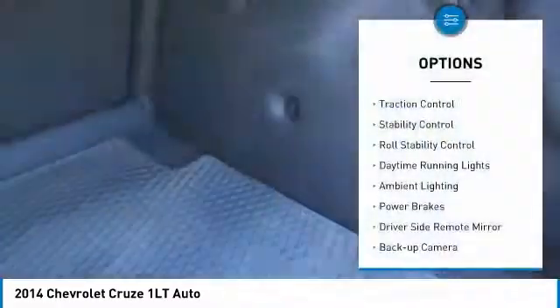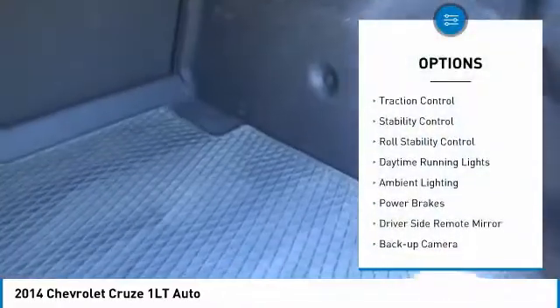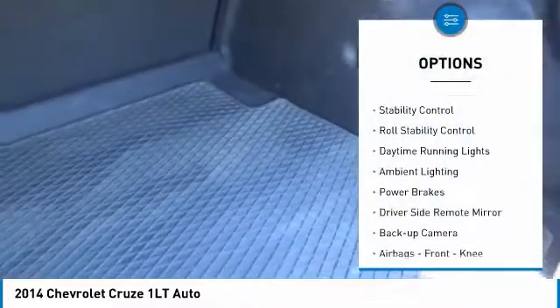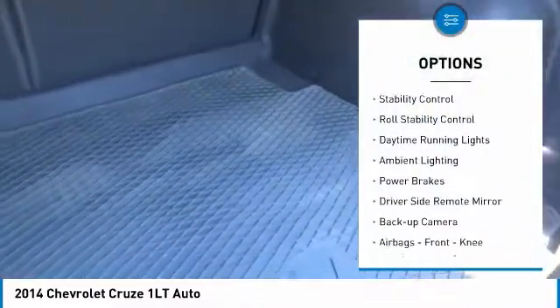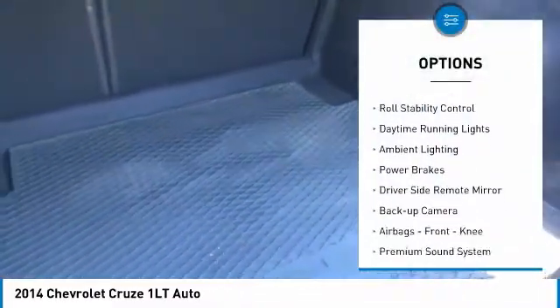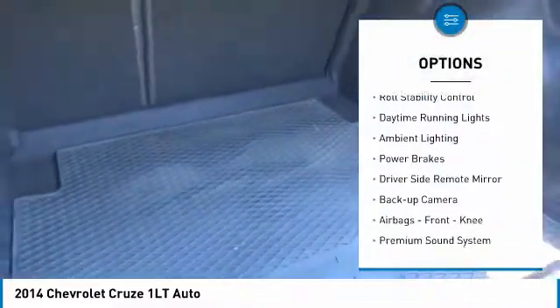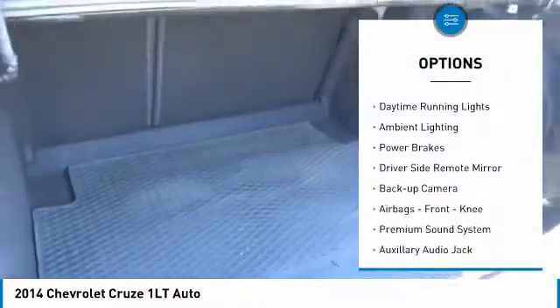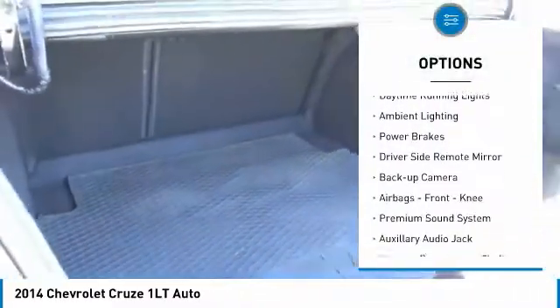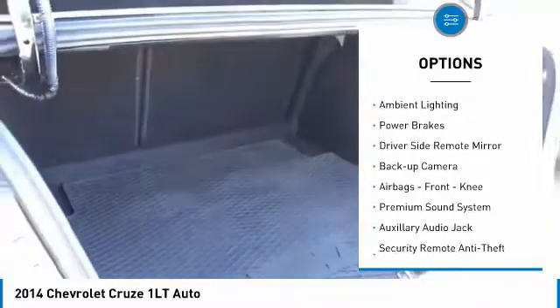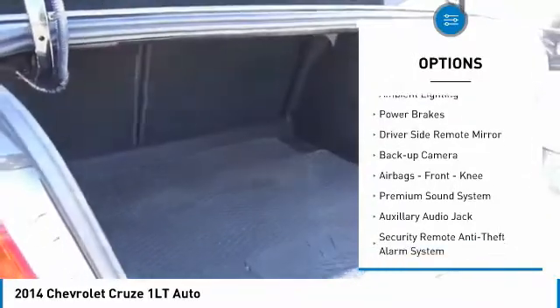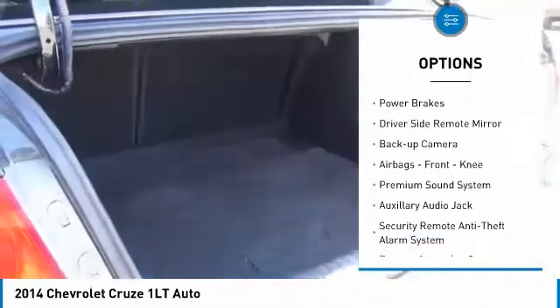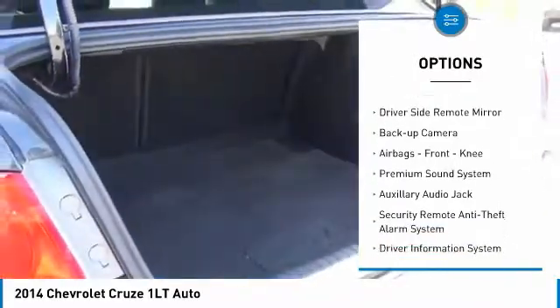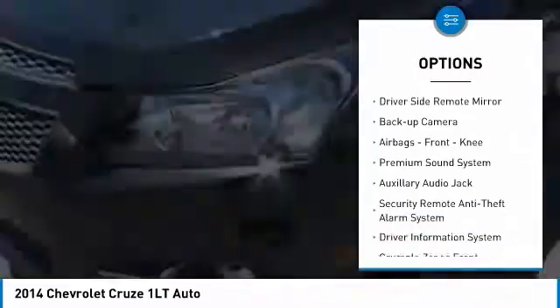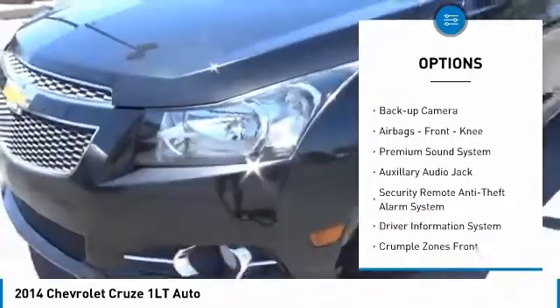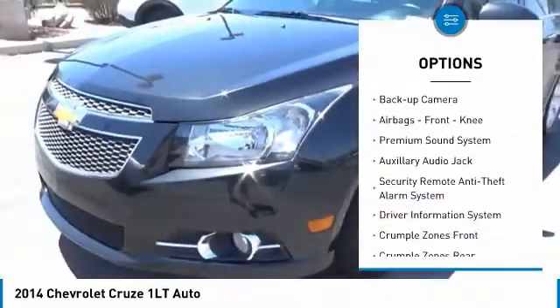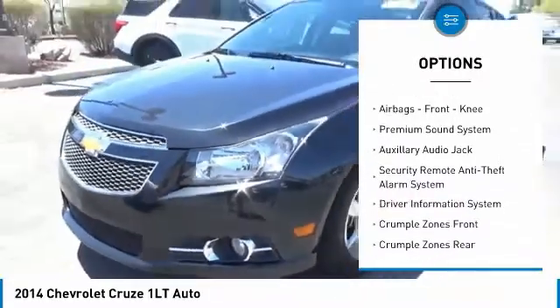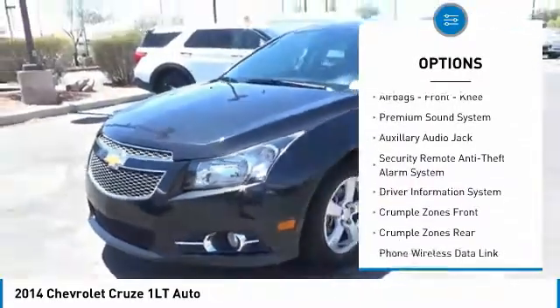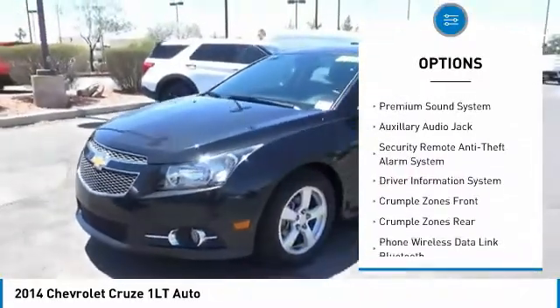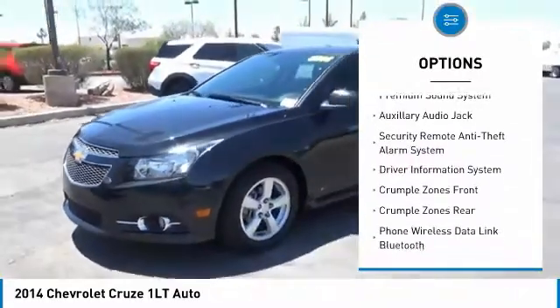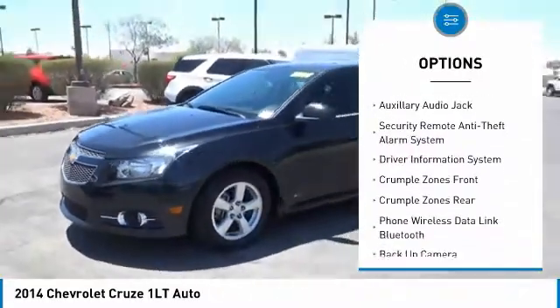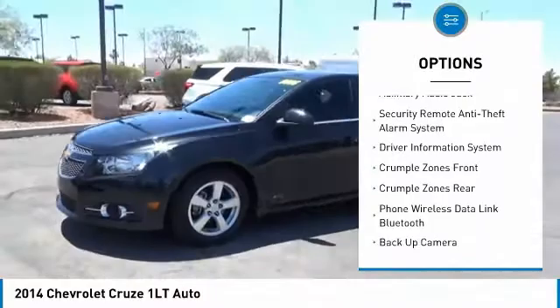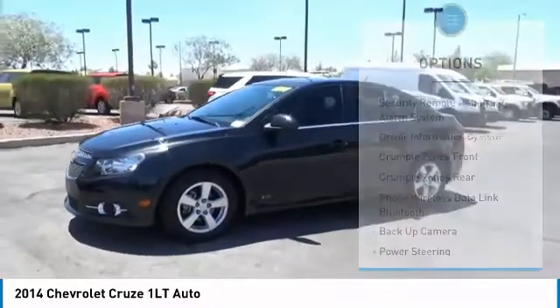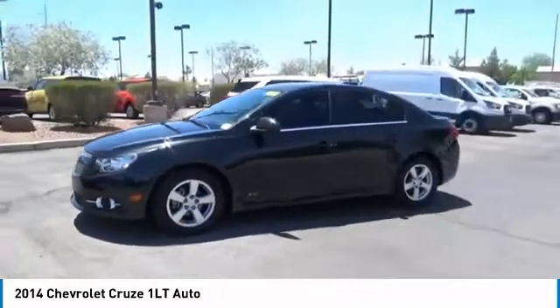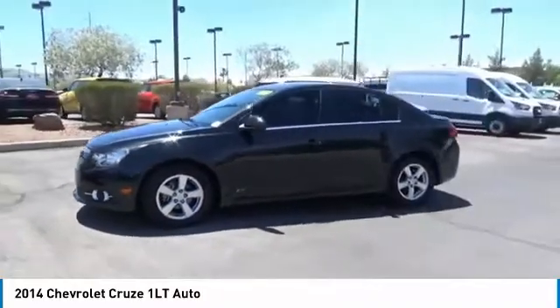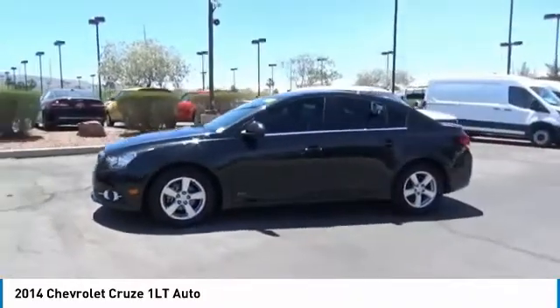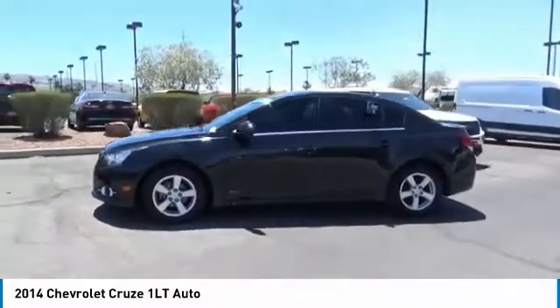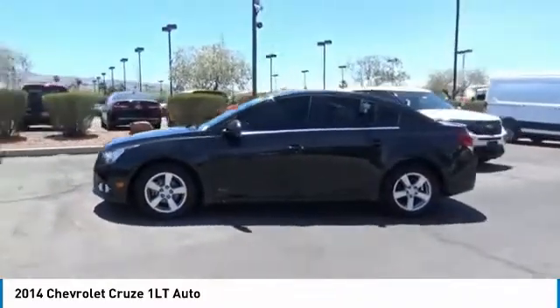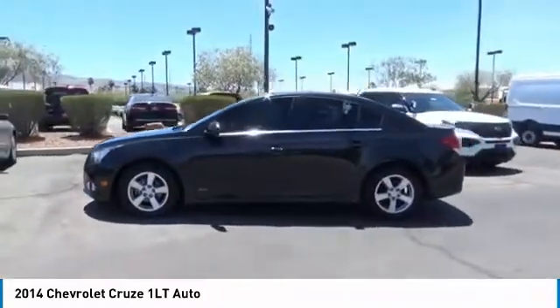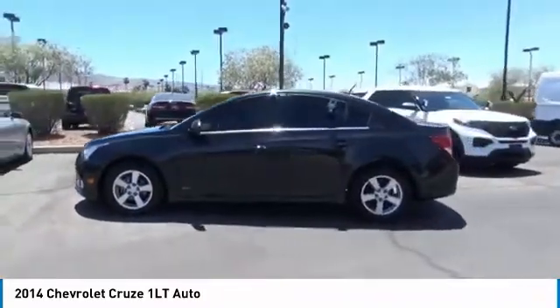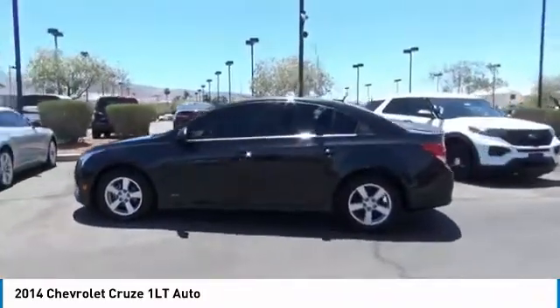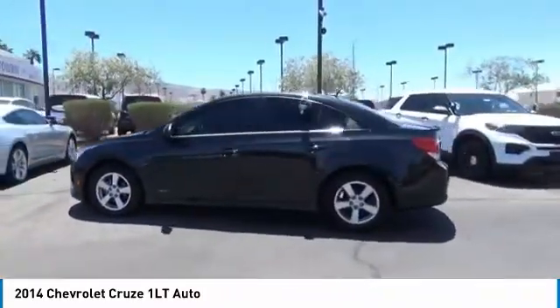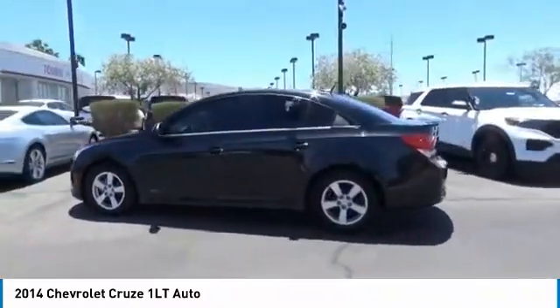Traction control, stability control, roll stability control, daytime running lights, ambient lighting, power brakes, driver's side remote mirror, backup camera, airbags, front knee, premium sound system.